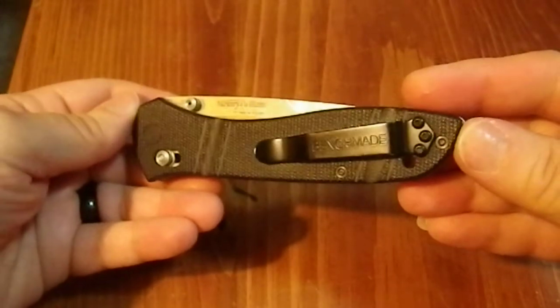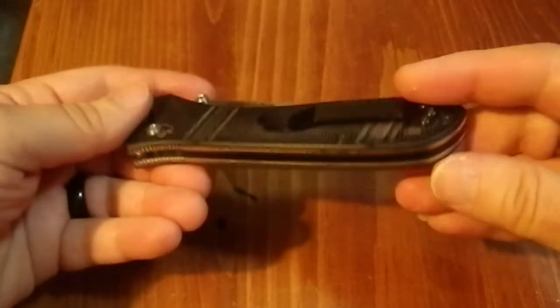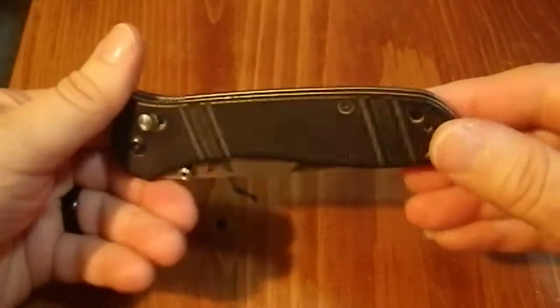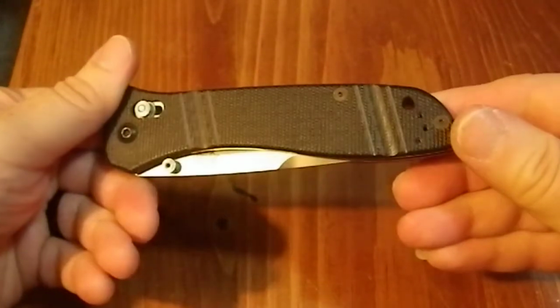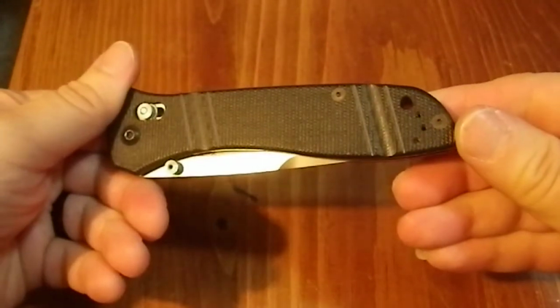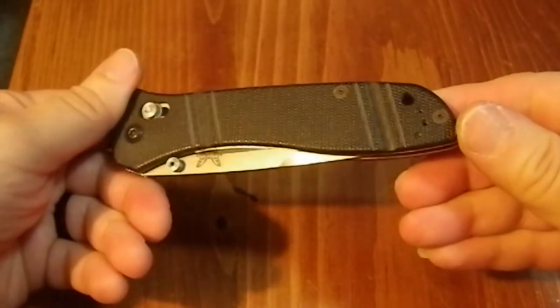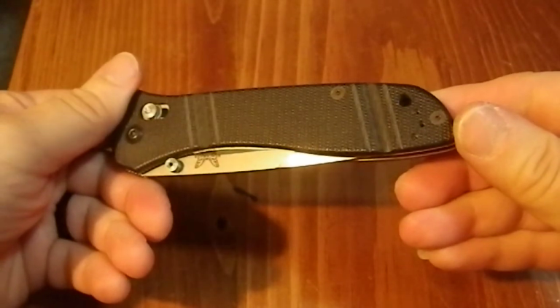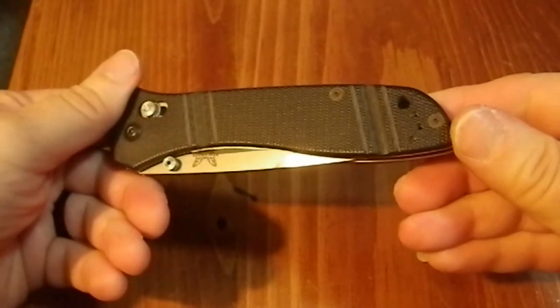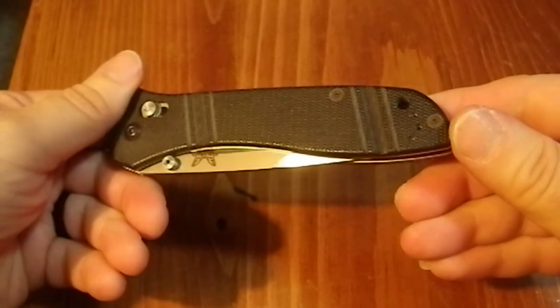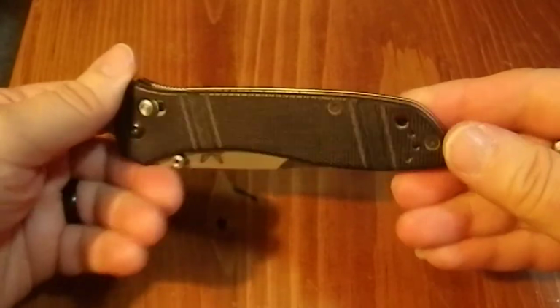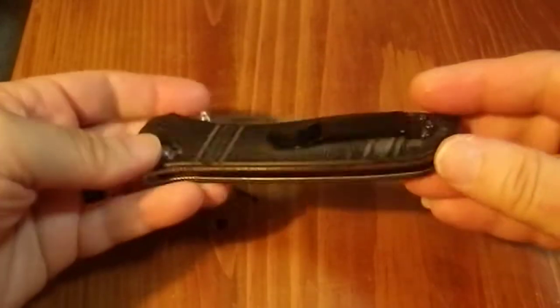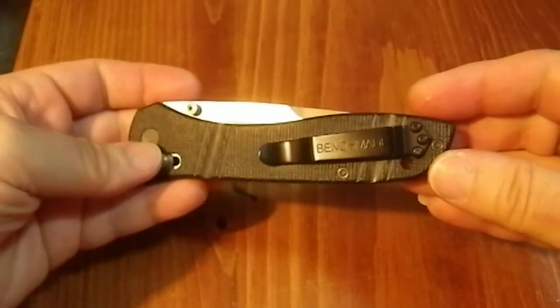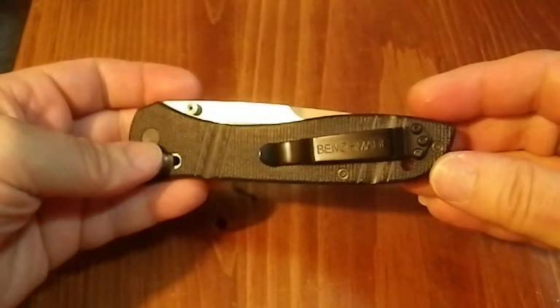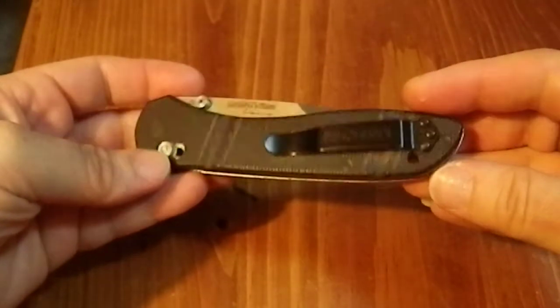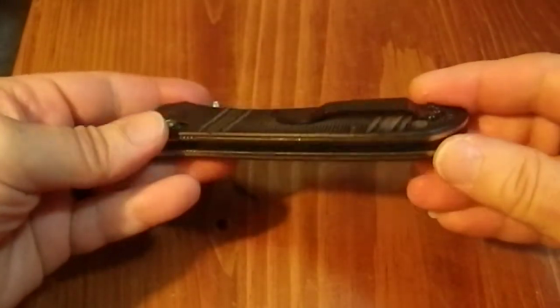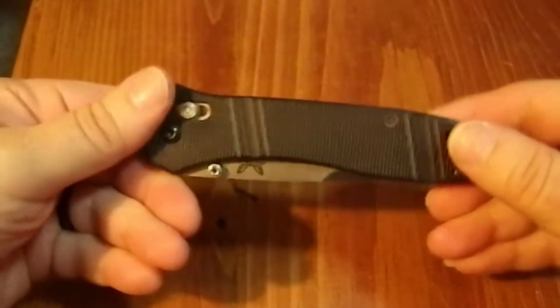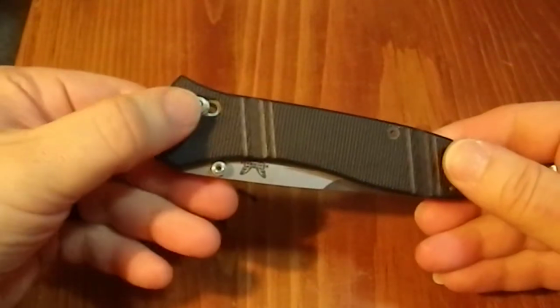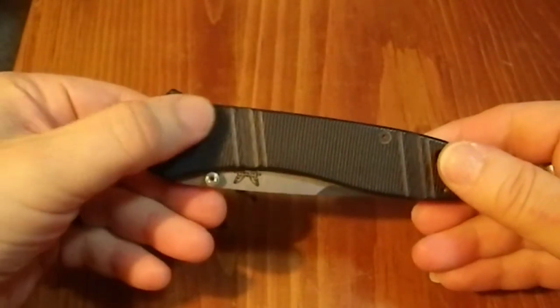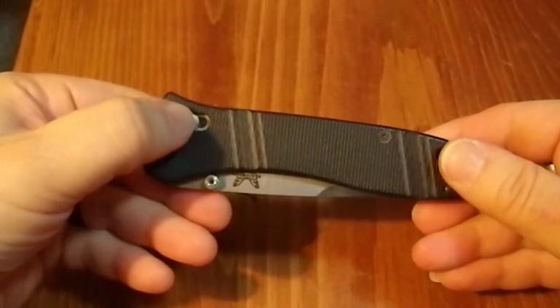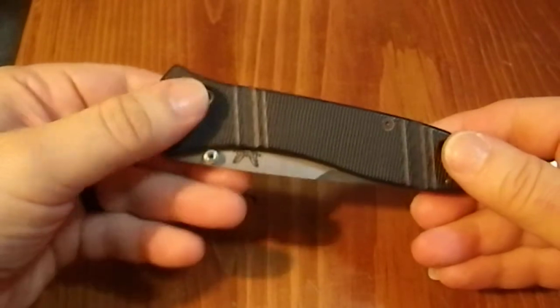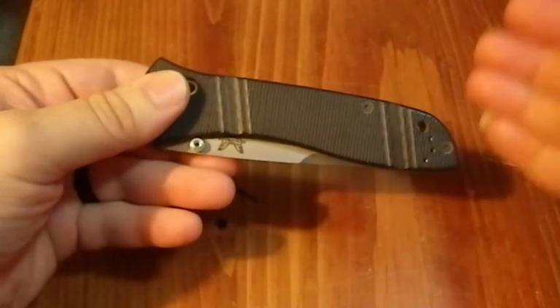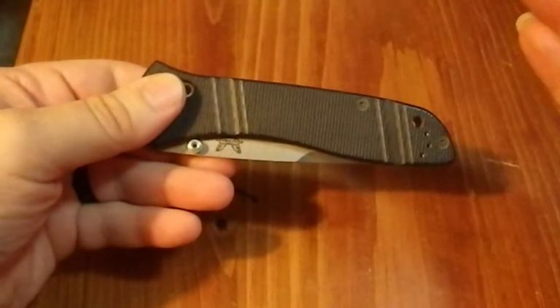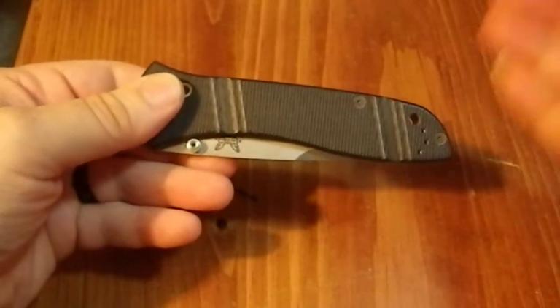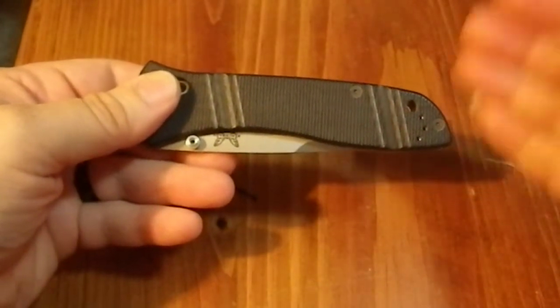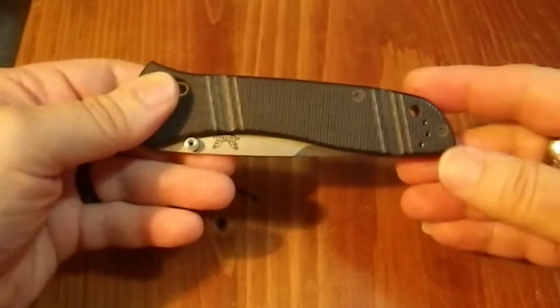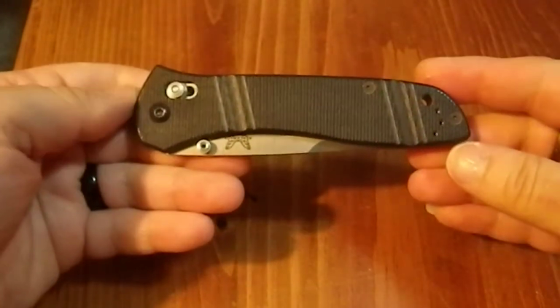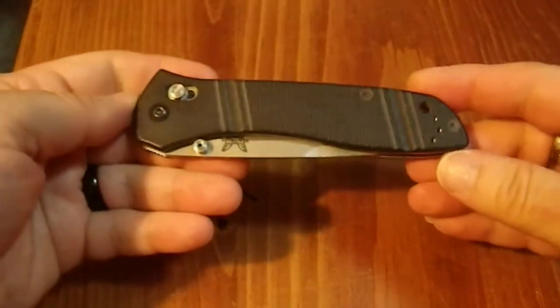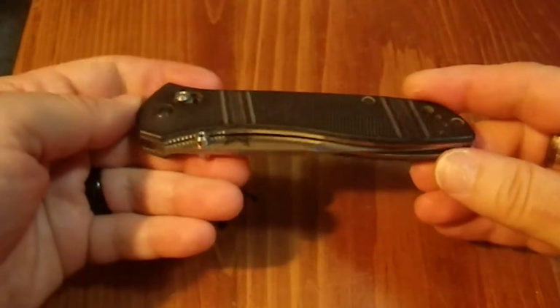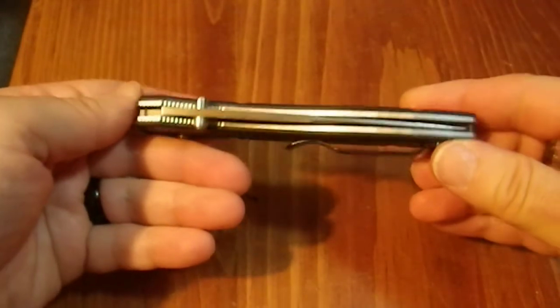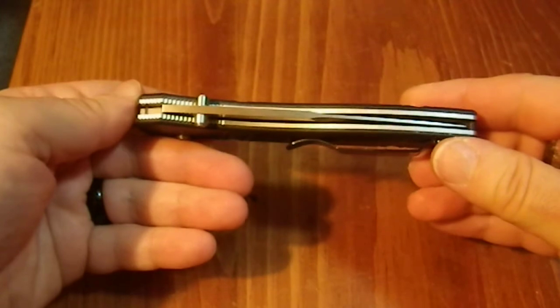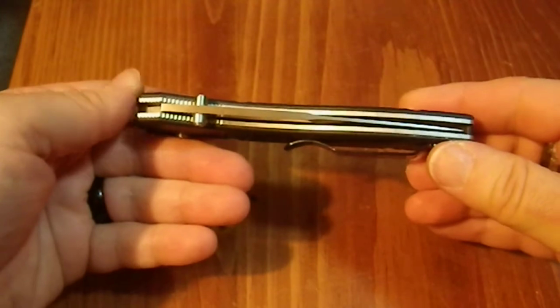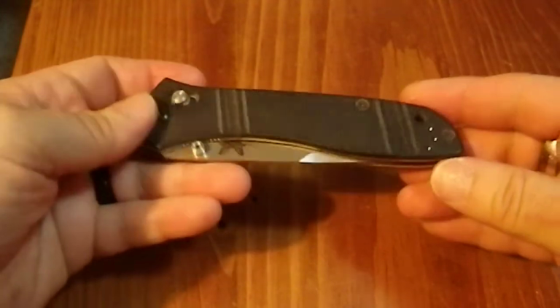It has the two-position pocket clip, tip up, so you've got right hand or left hand carry options. Because this uses the axis lock, it is a truly ambidextrous blade in every way, shape, or form, so that's a really nice feature.